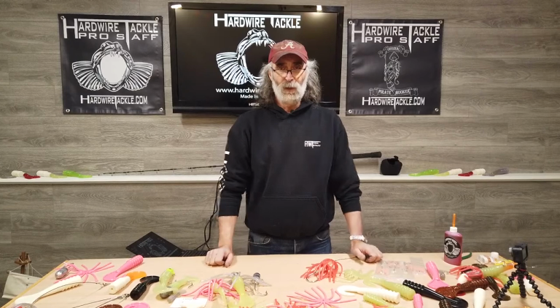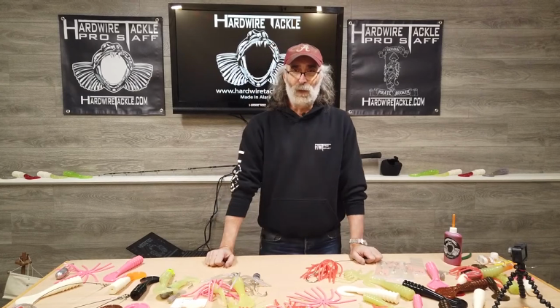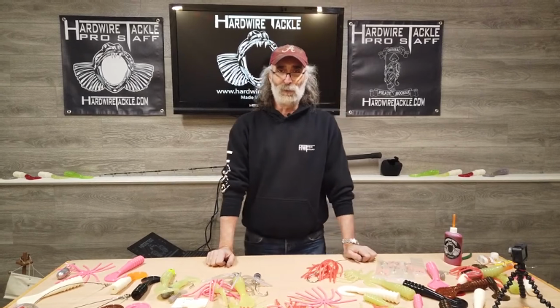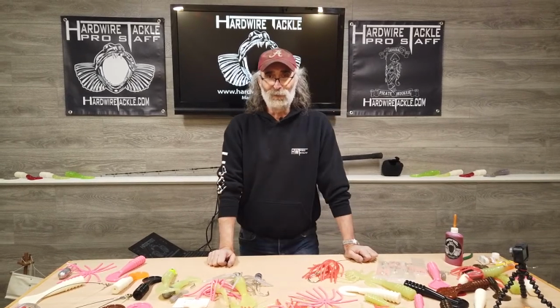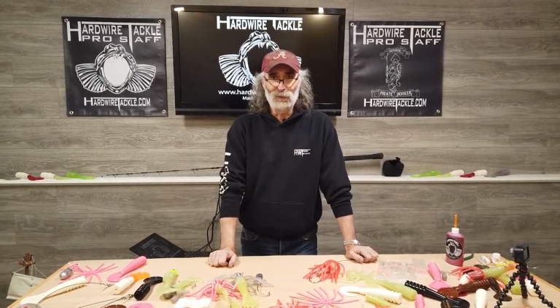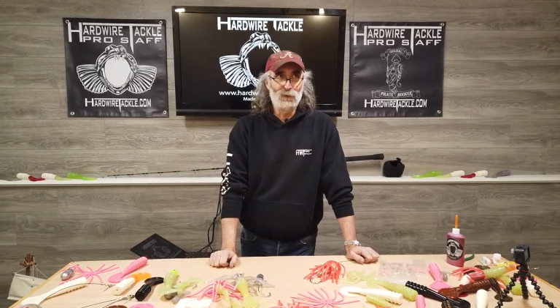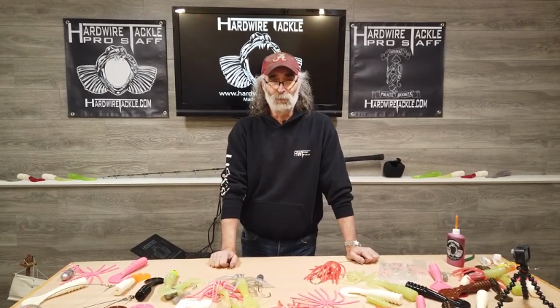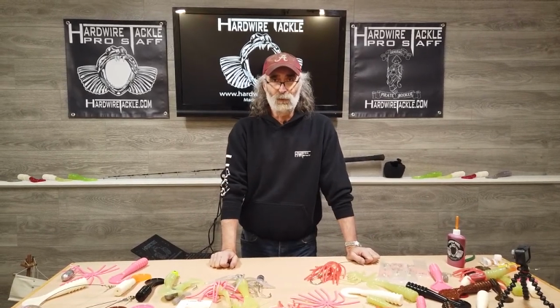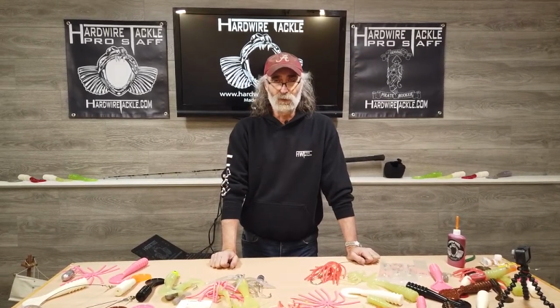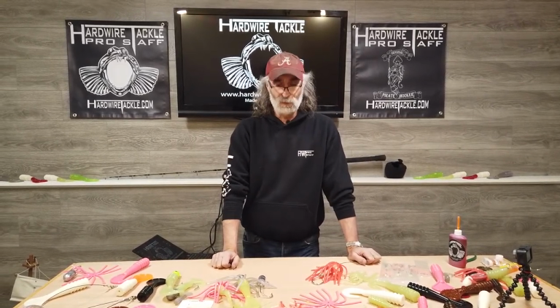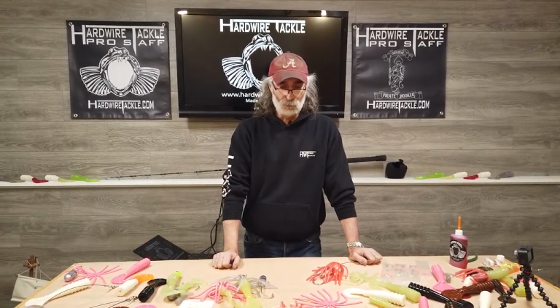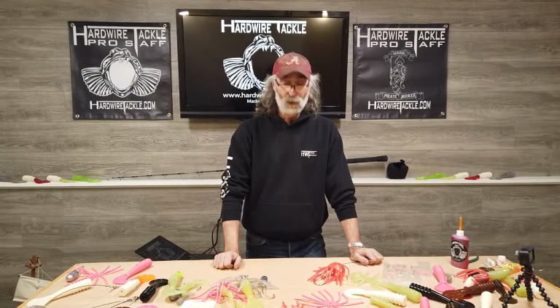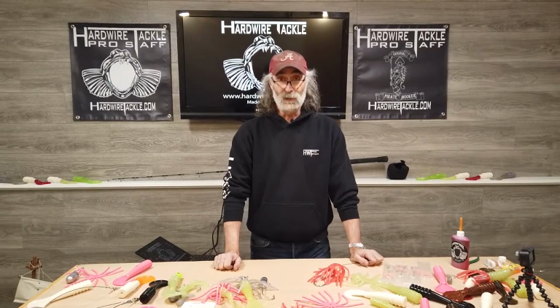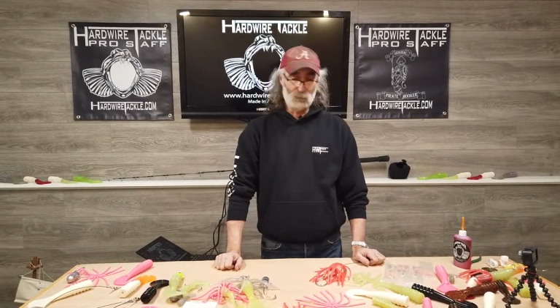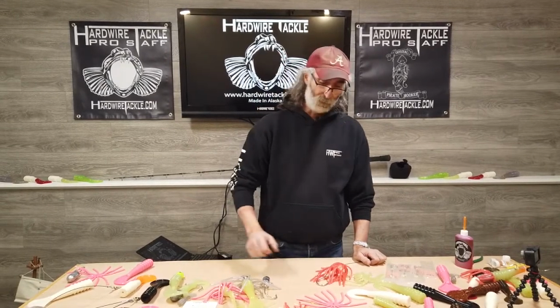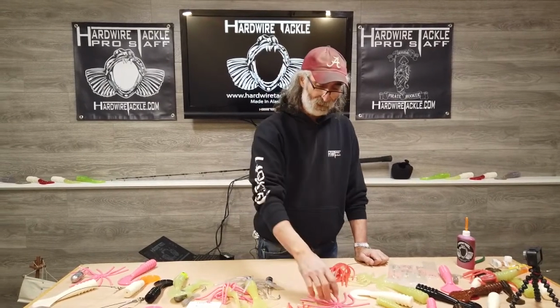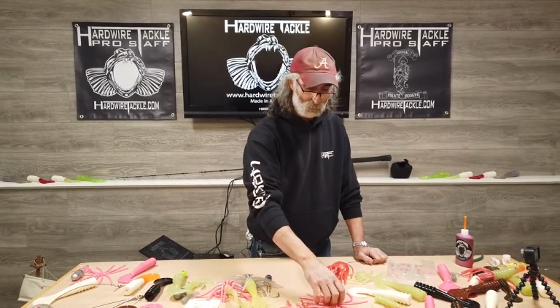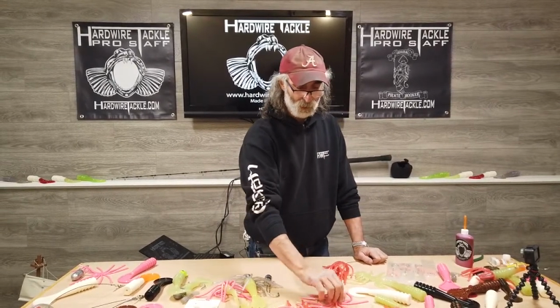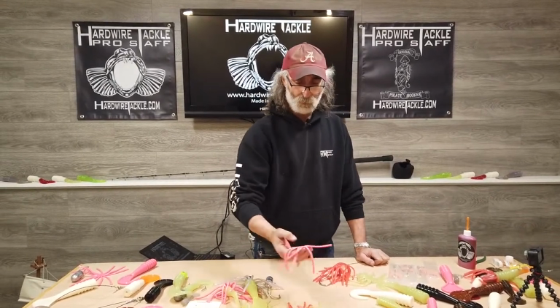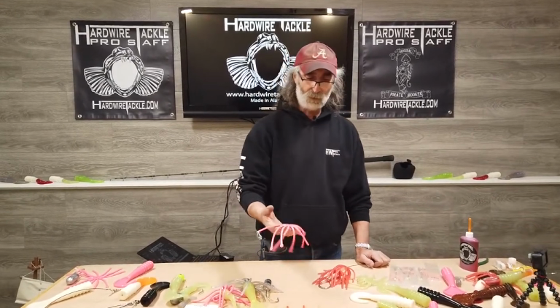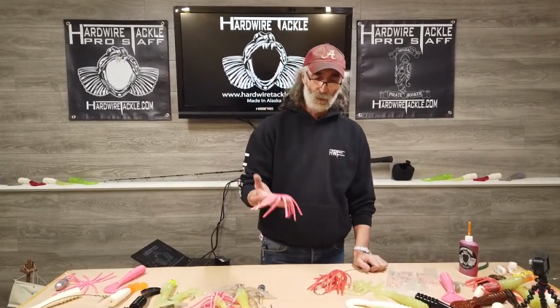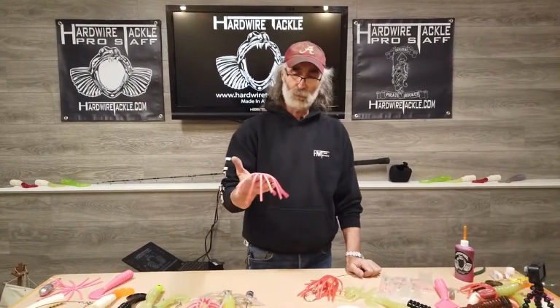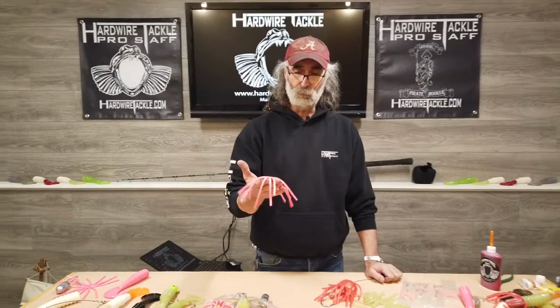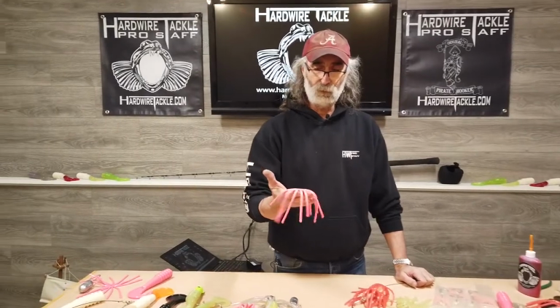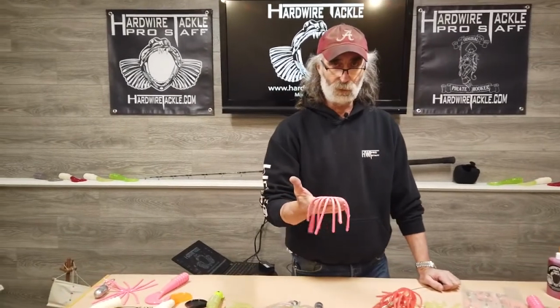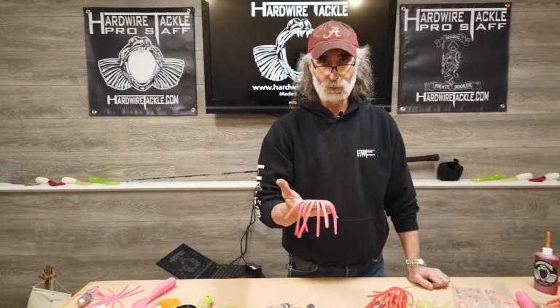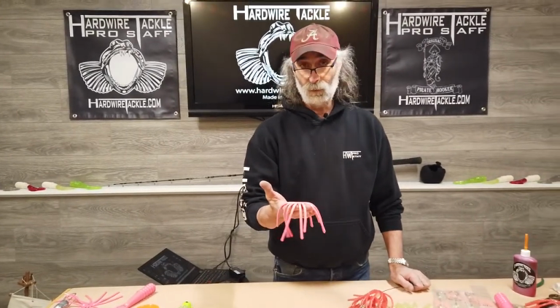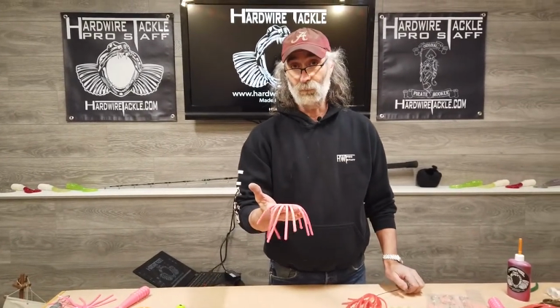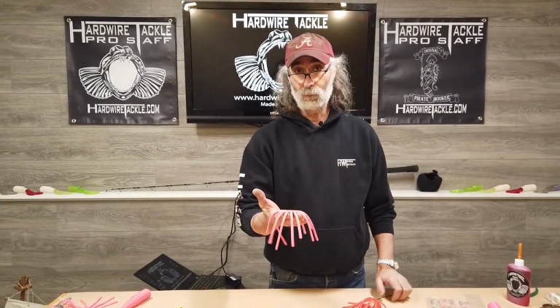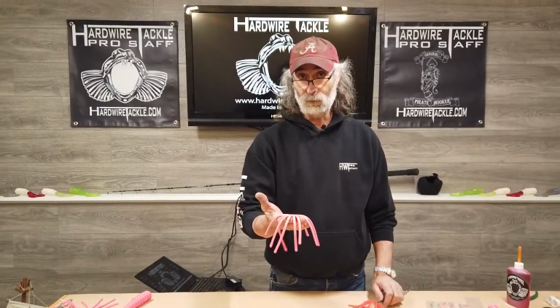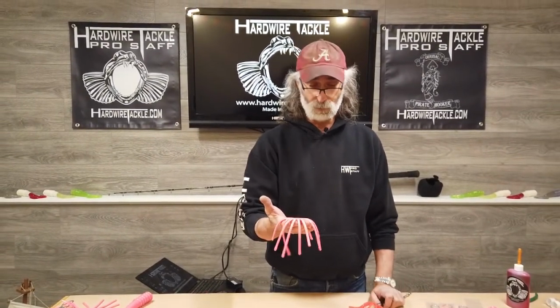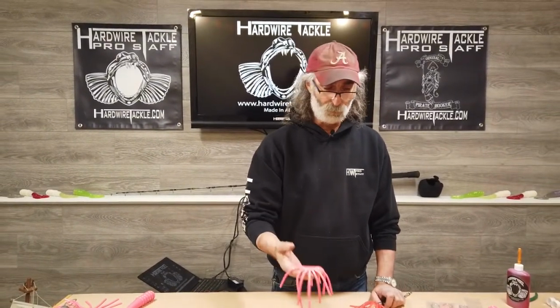Hey, this is Pat with Hardwire Tackle, here again to show you something that I believe is going to change the jigging world. Deep from the R&D lab at Hardwire Tackle, we've come up with some heavy-duty skirts, the likes of which nobody's ever seen before.